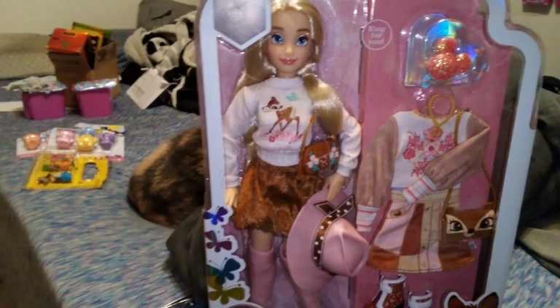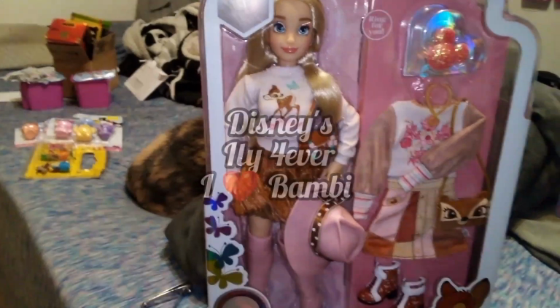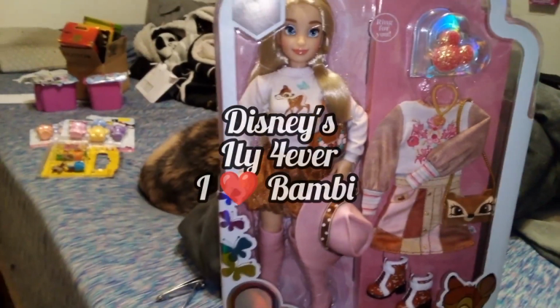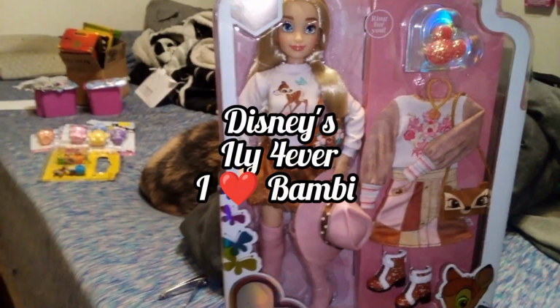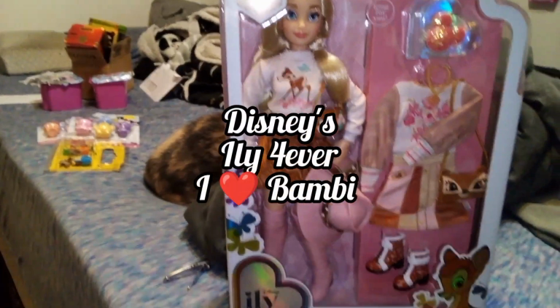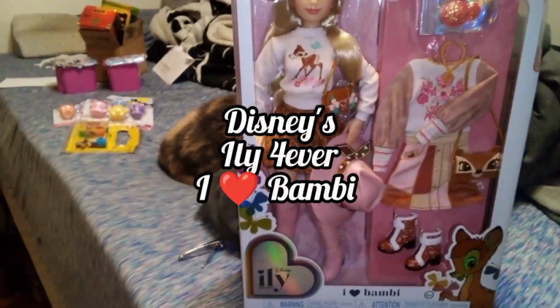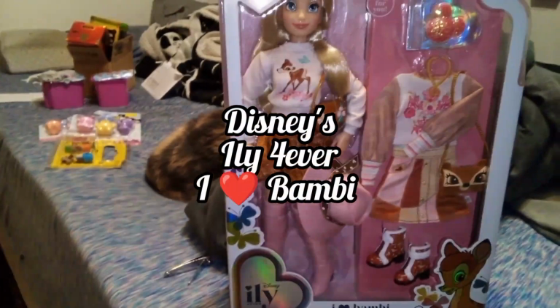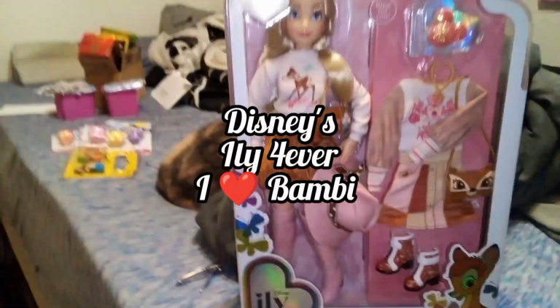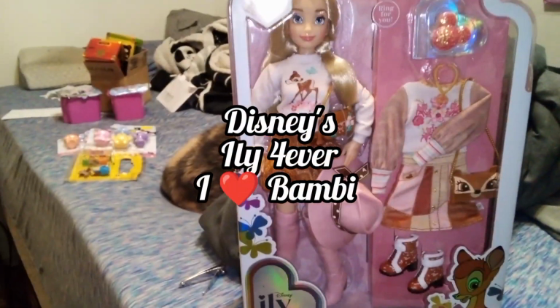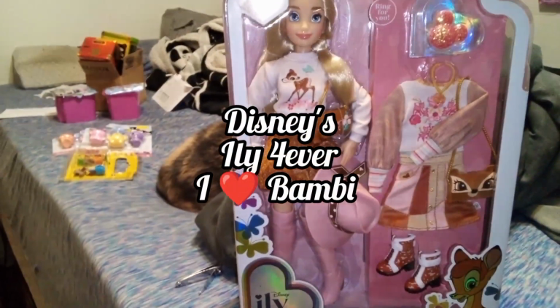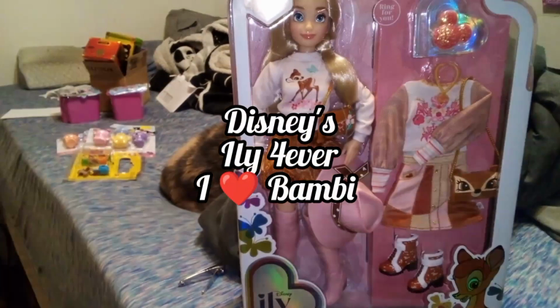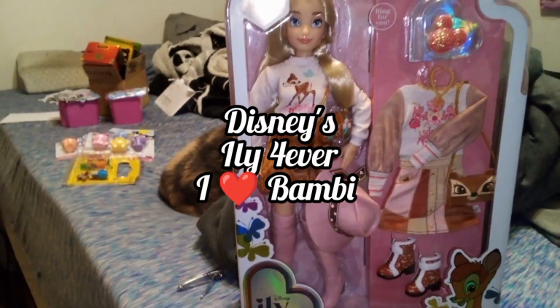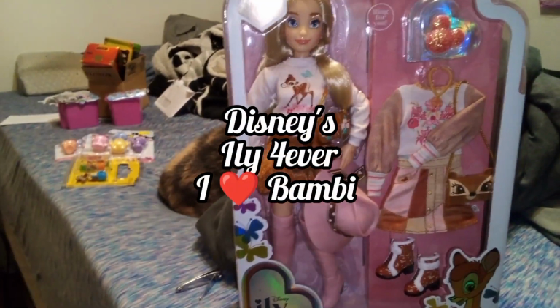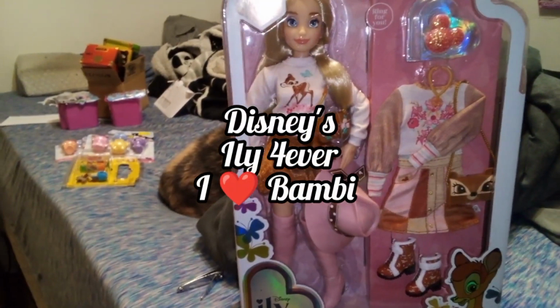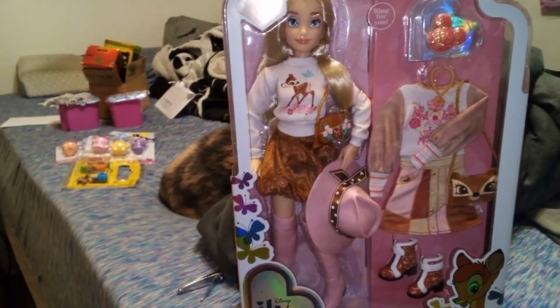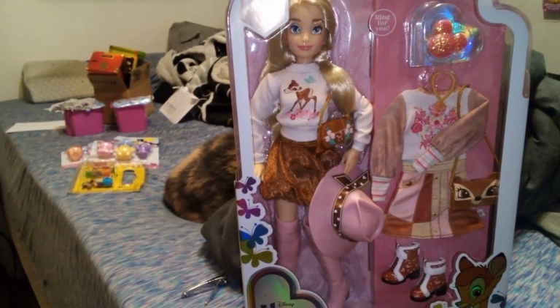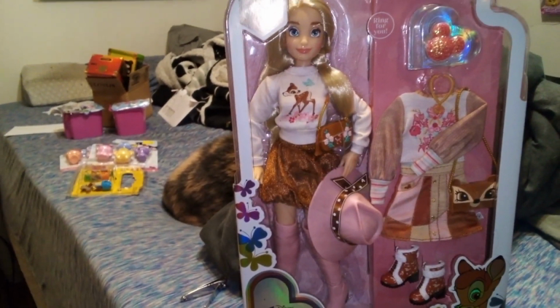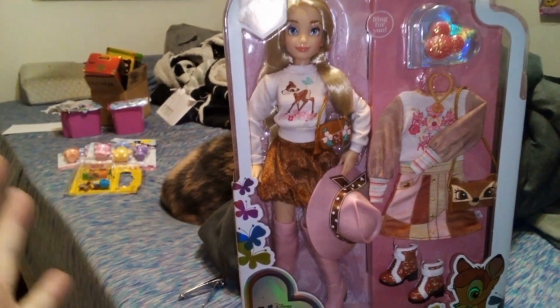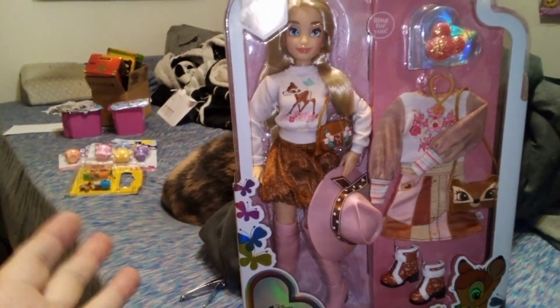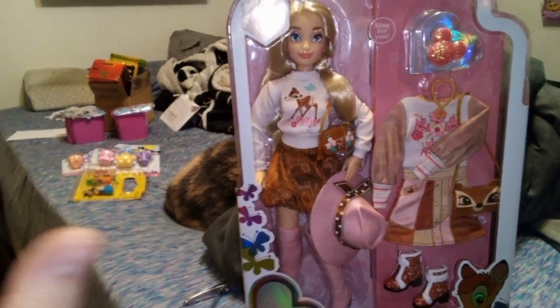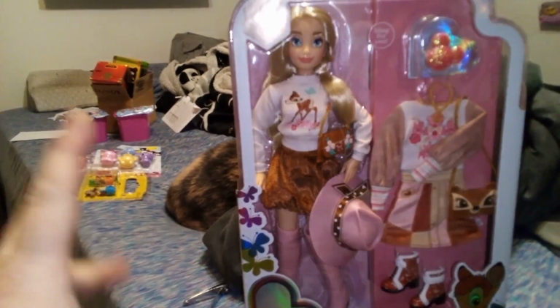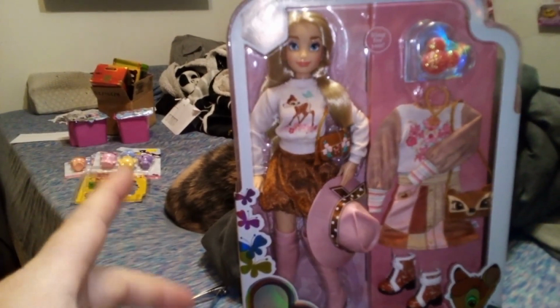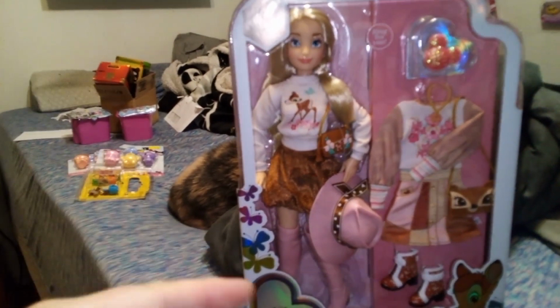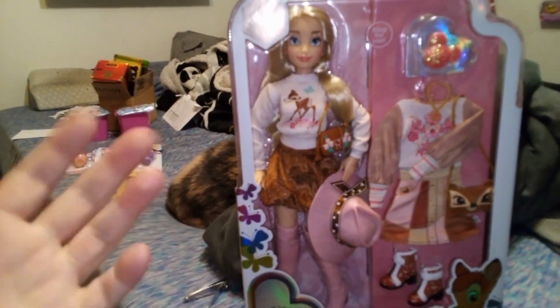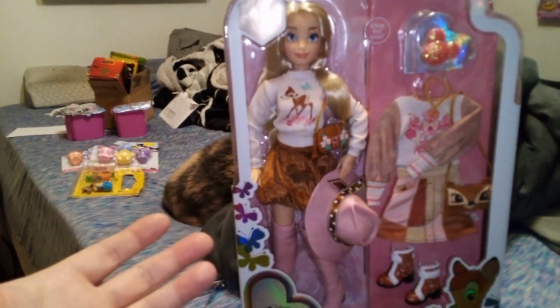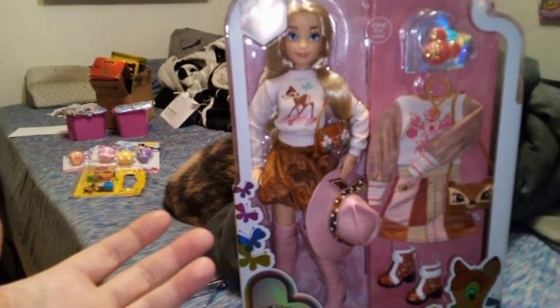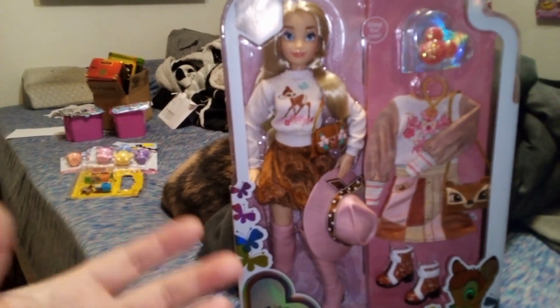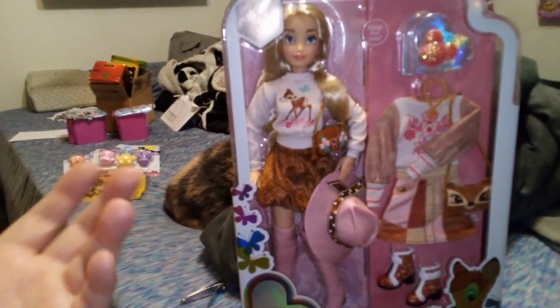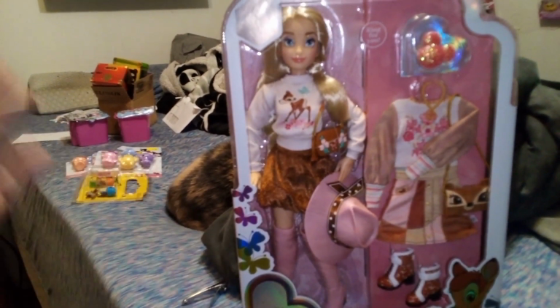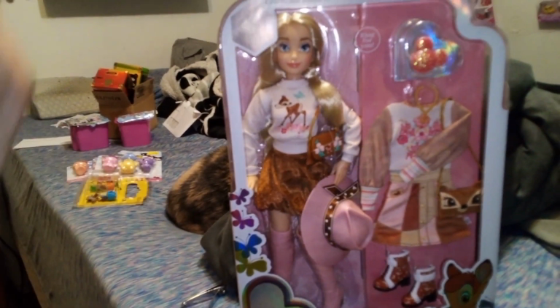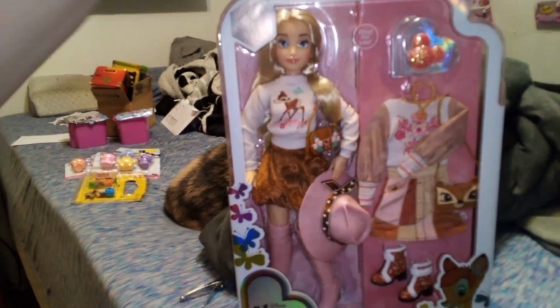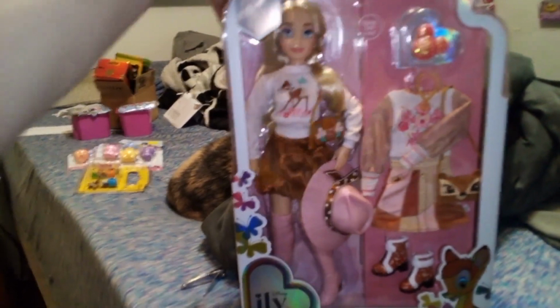Hey guys, it's Carrie. Welcome back to the channel. Today I'm very excited to do an unboxing and talk about this doll here.